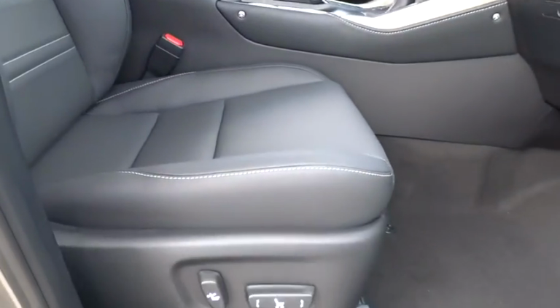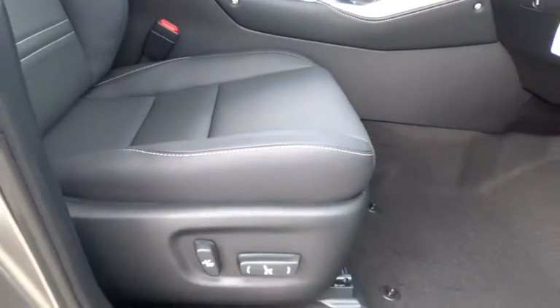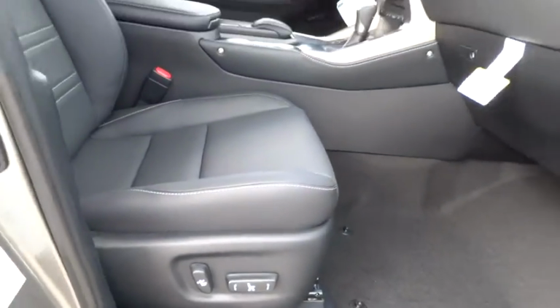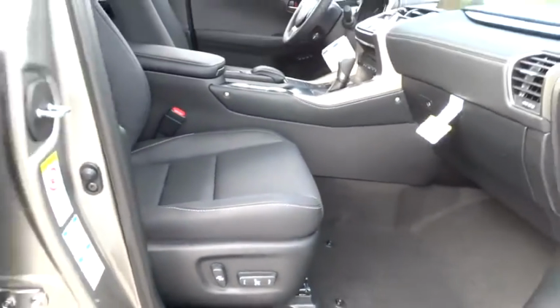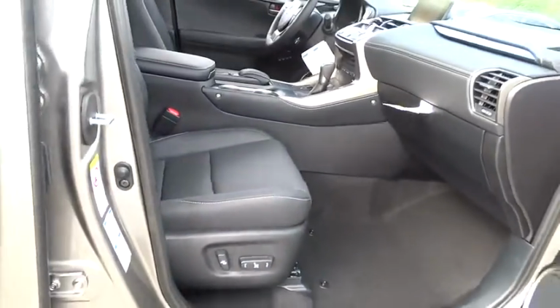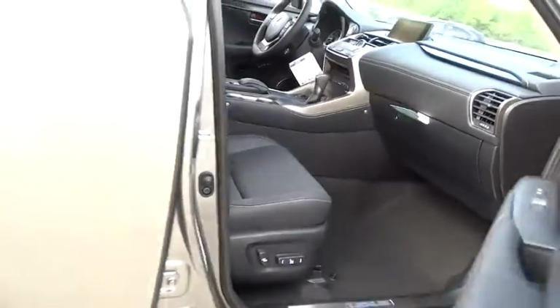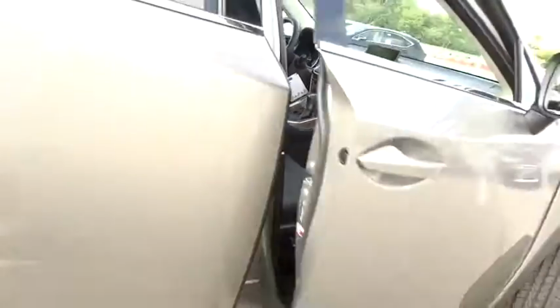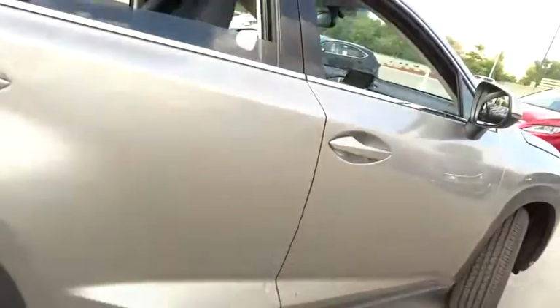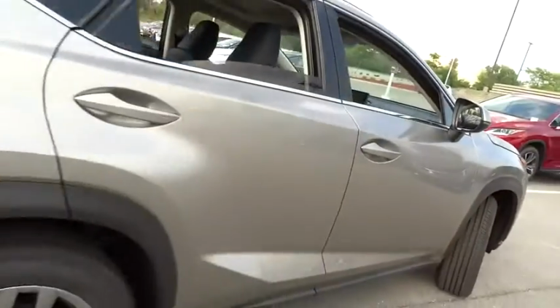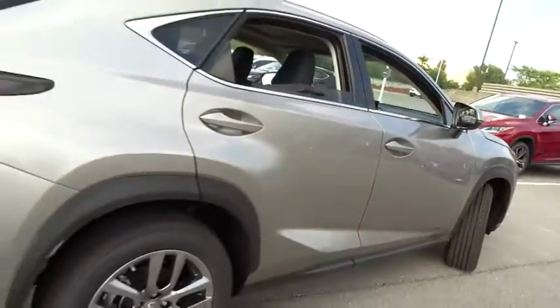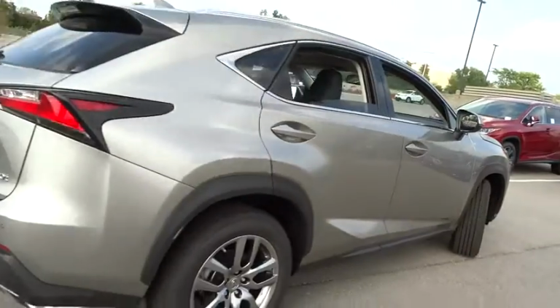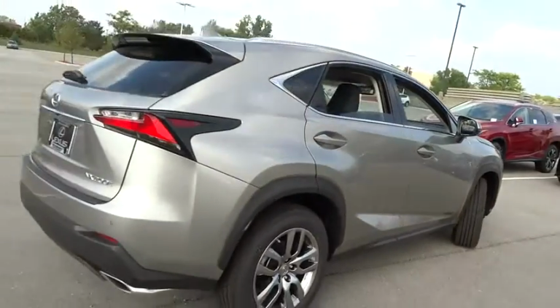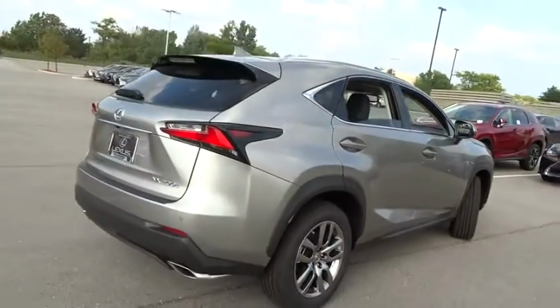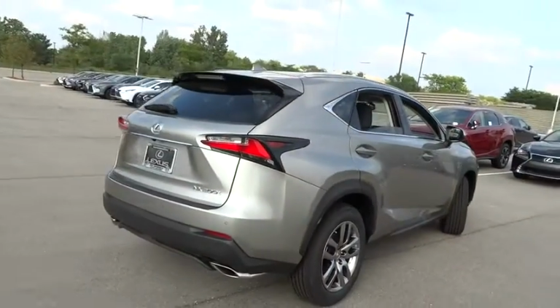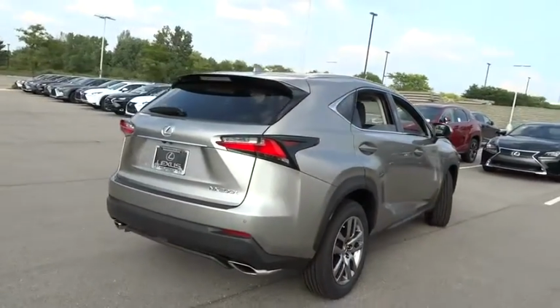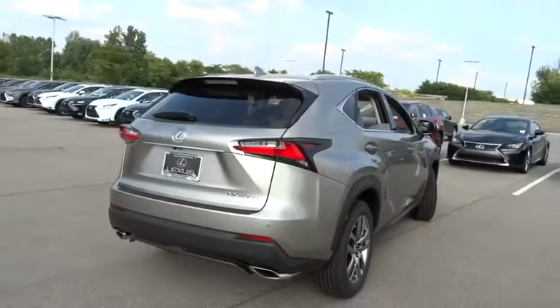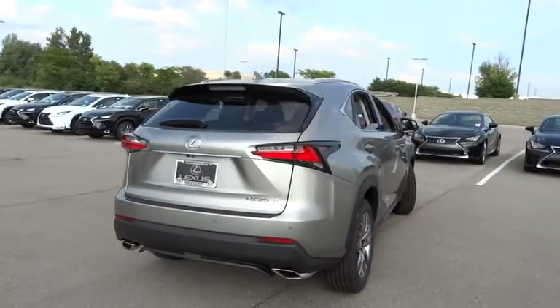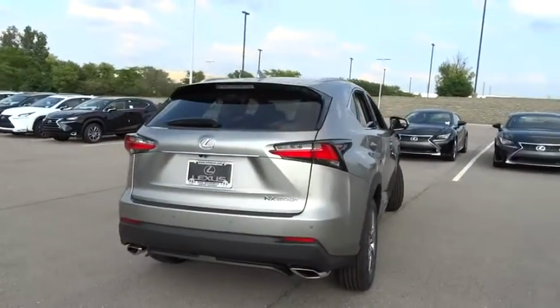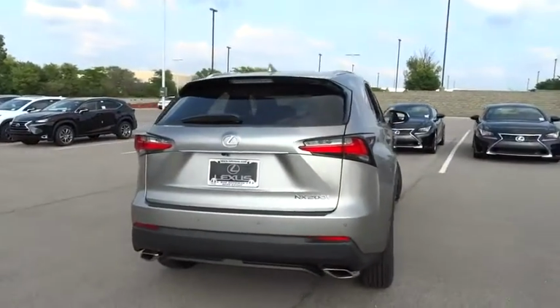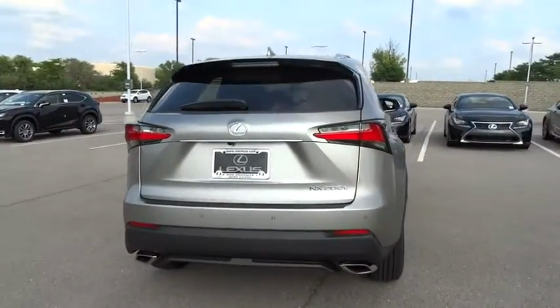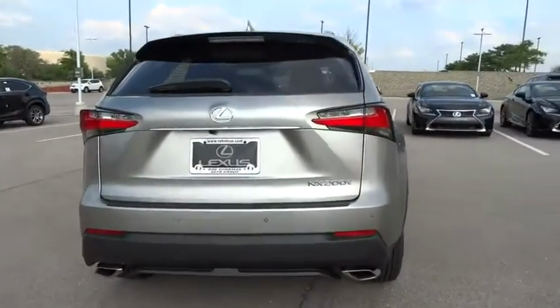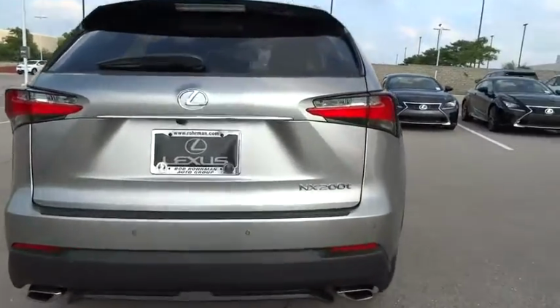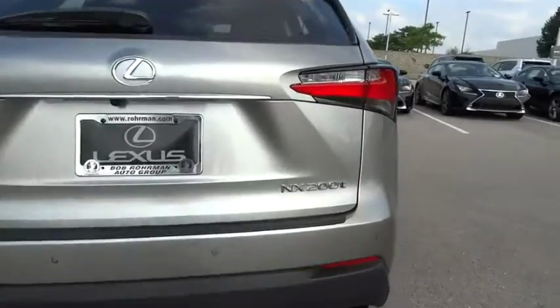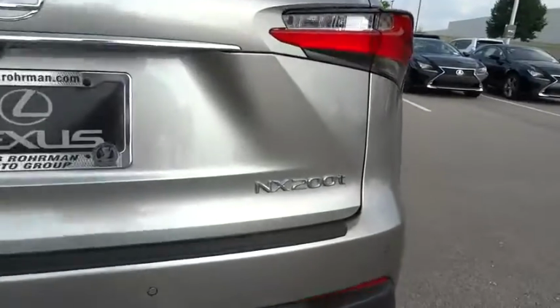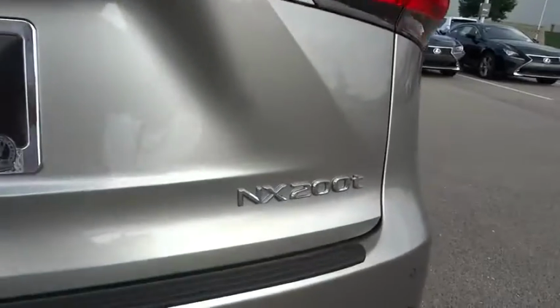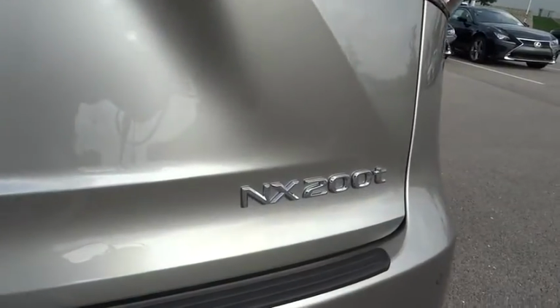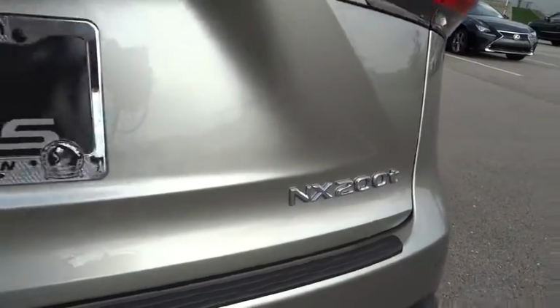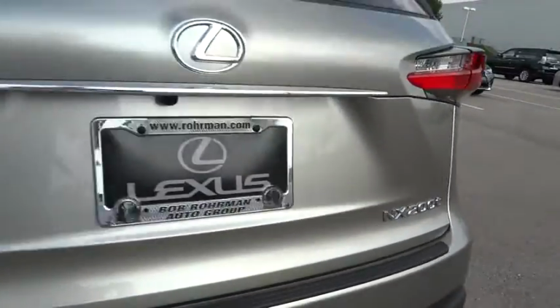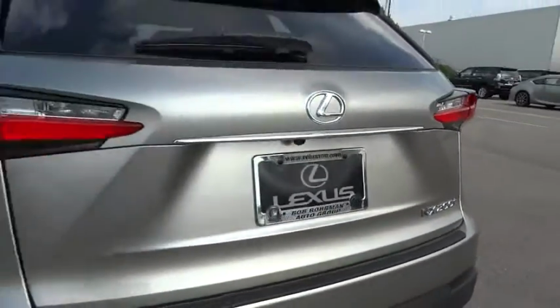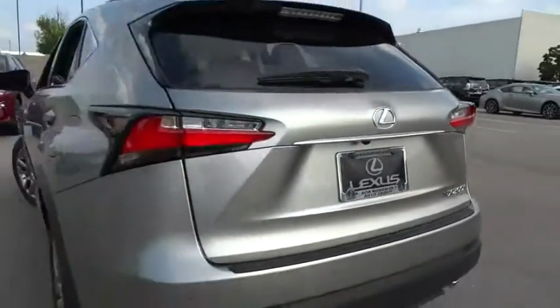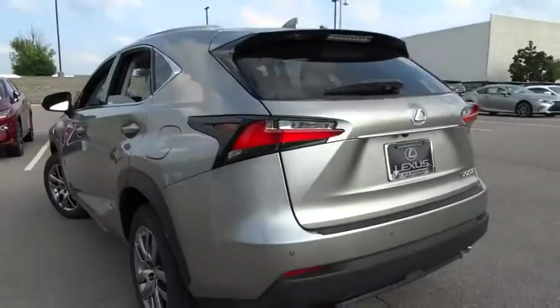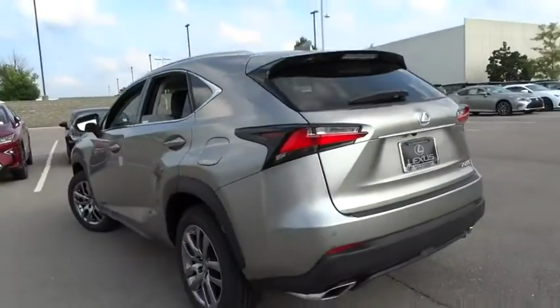Here are some of this vehicle's great options: traction control, stability control, steering wheel audio control, keyless entry, power passenger seat, anti-lock braking system, all-wheel drive, backup camera, leather wrapped steering wheel.